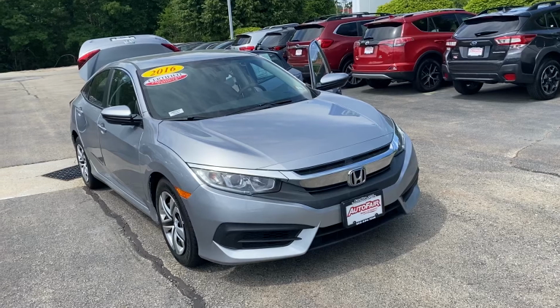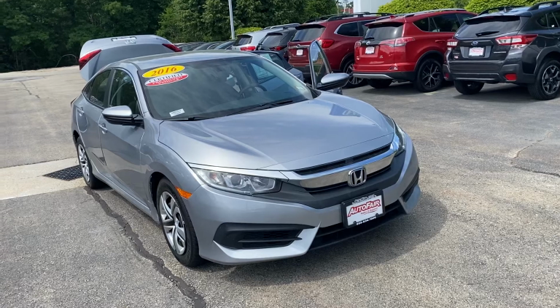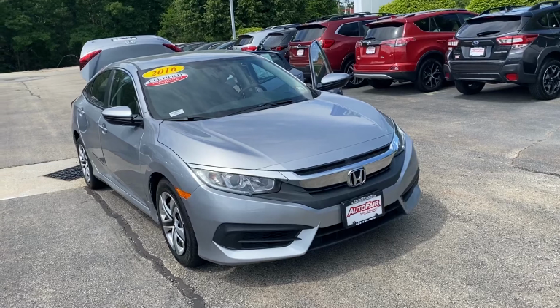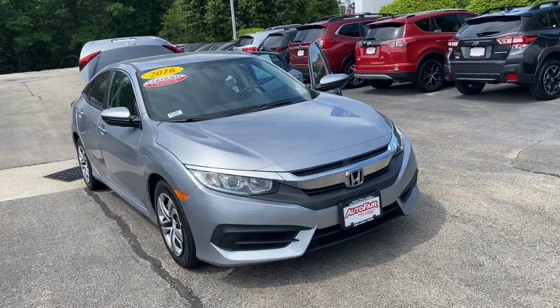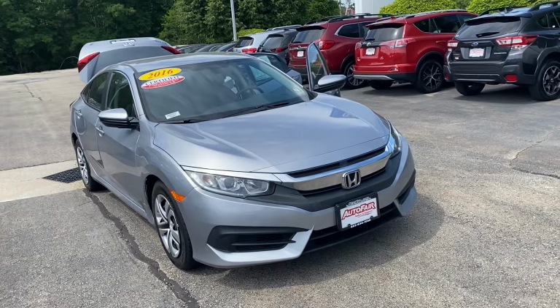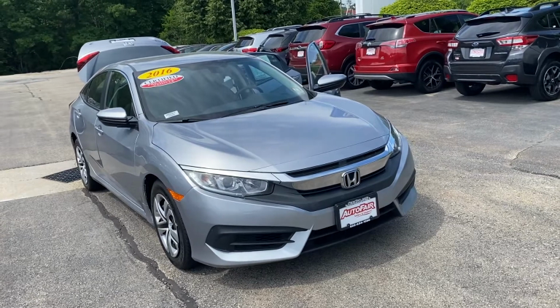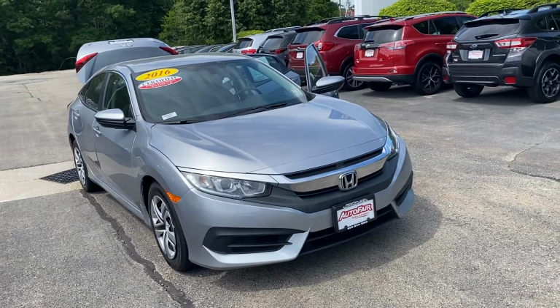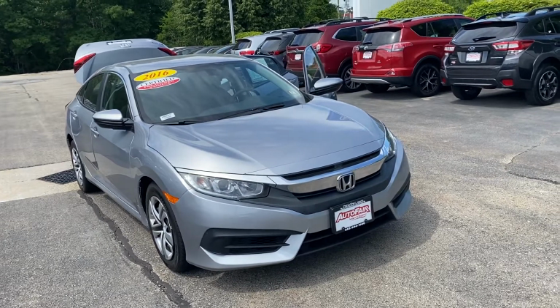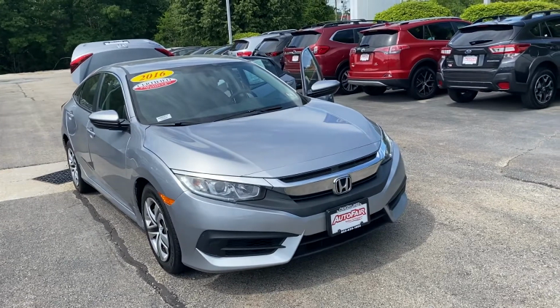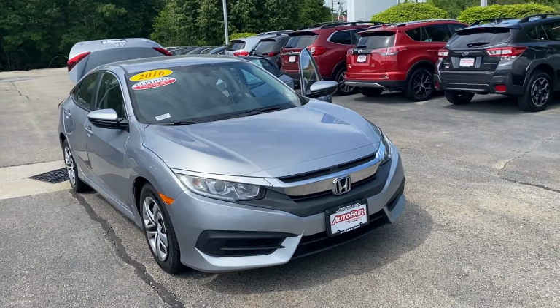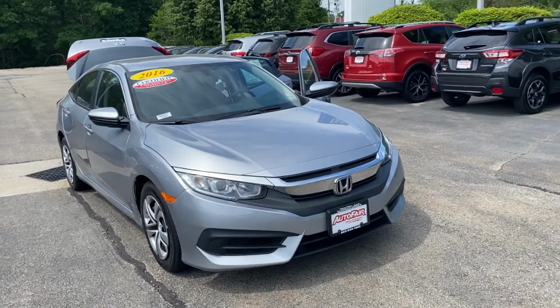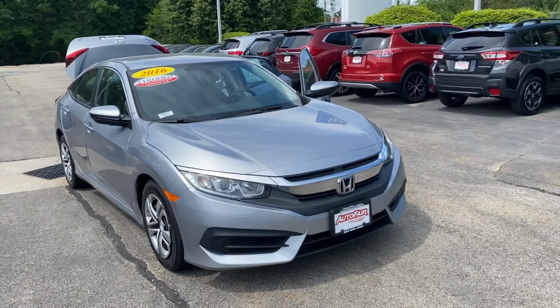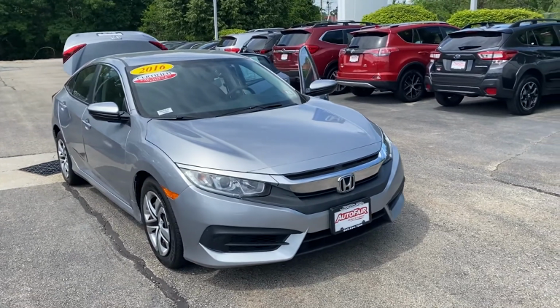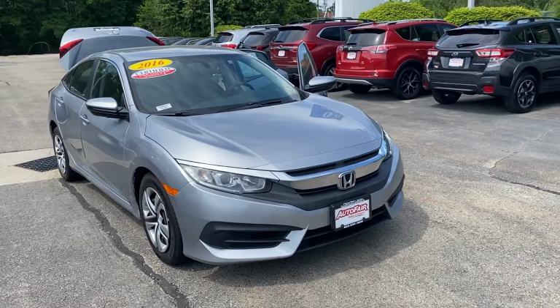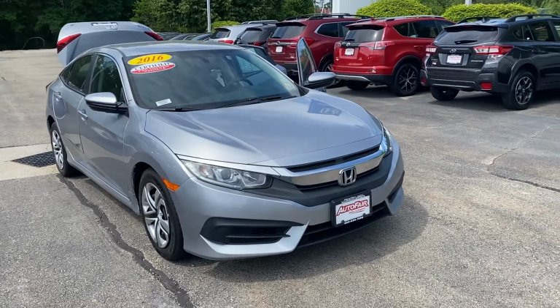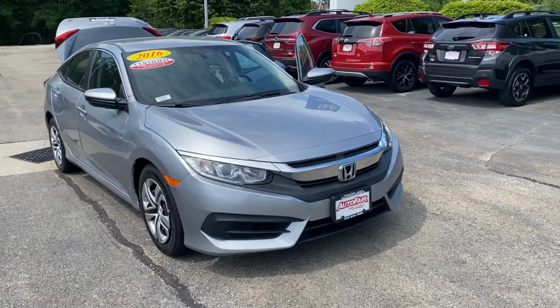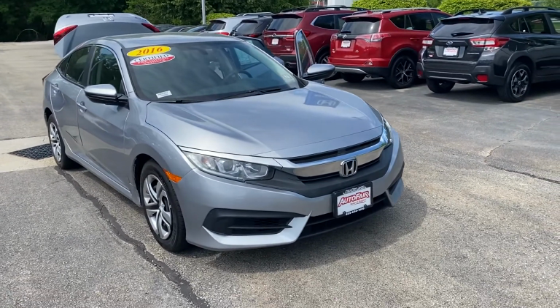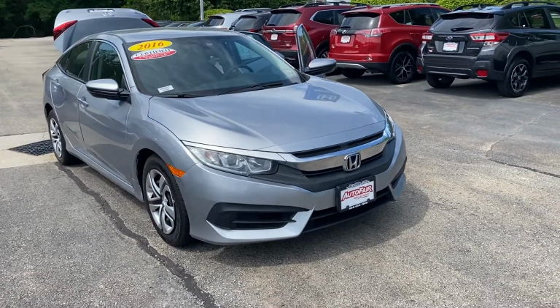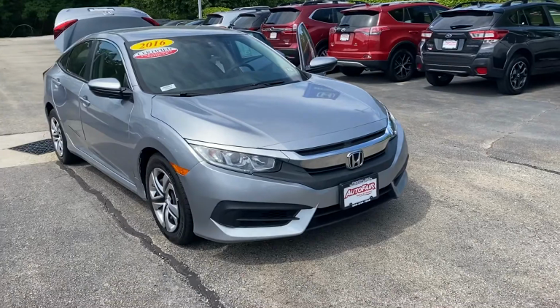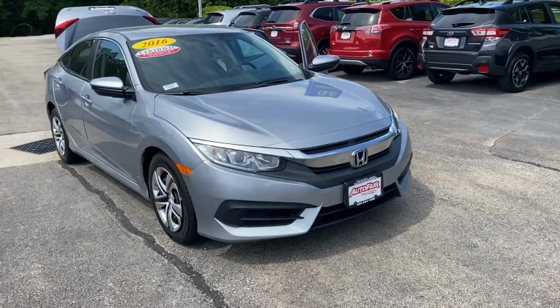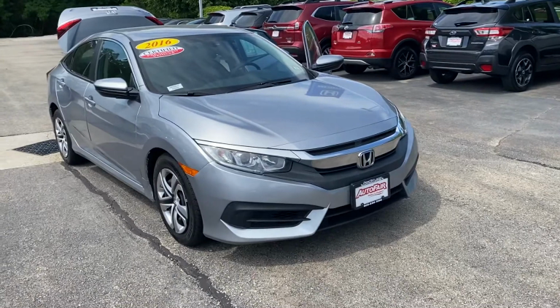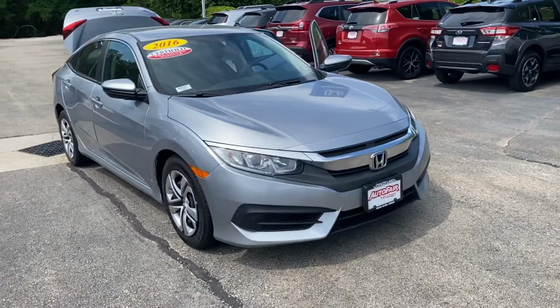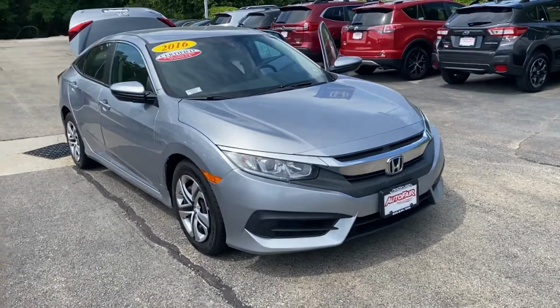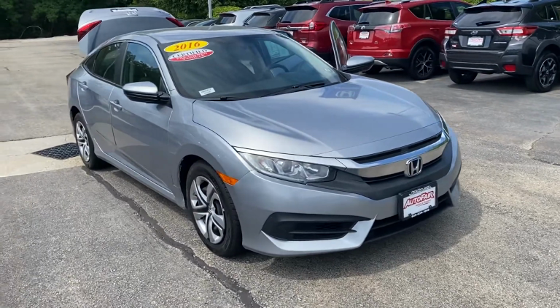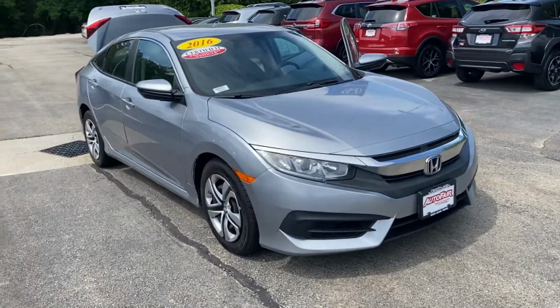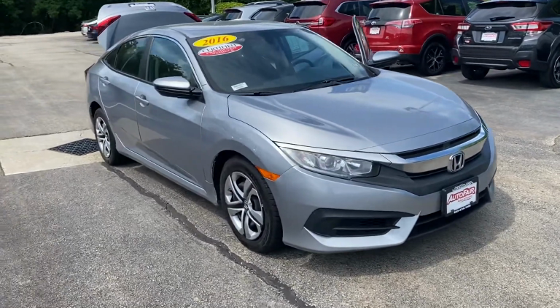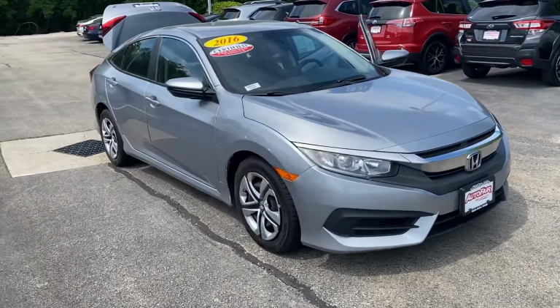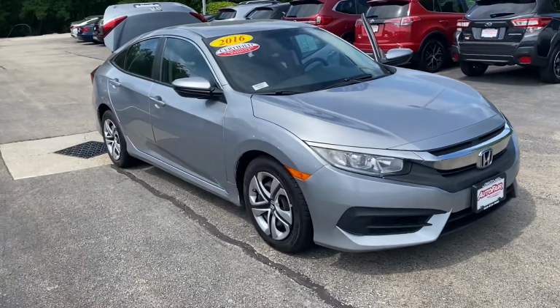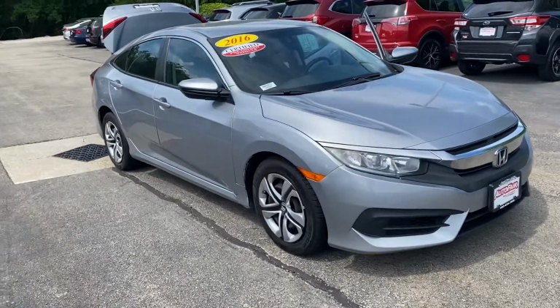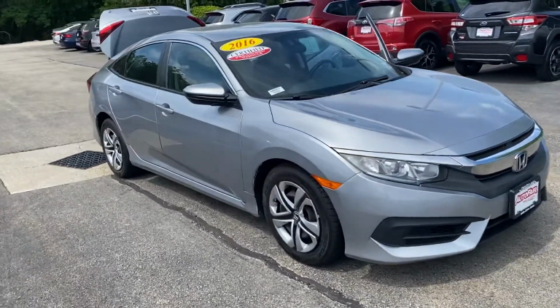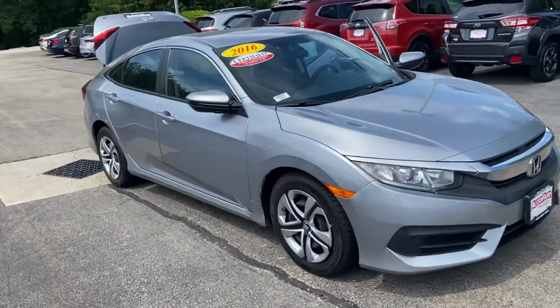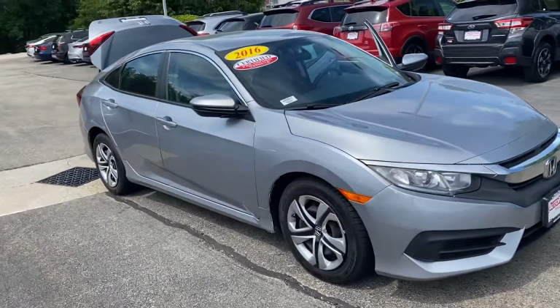Hi Allison, this is Elise over at AutoFair Honda showing you your new 2016 Civic. I'm going to do a quick walk around for you.